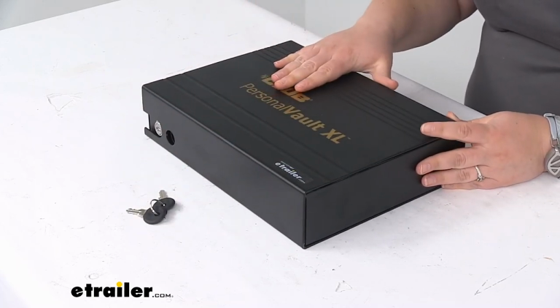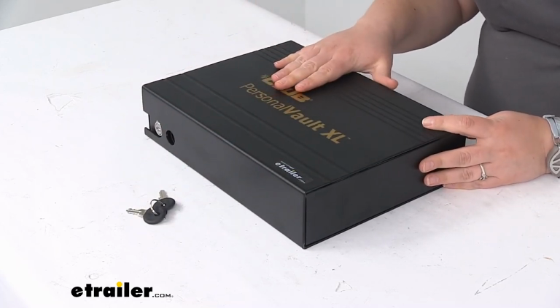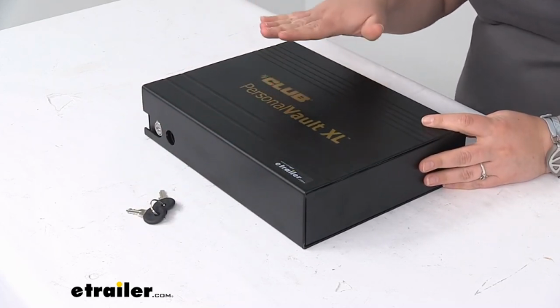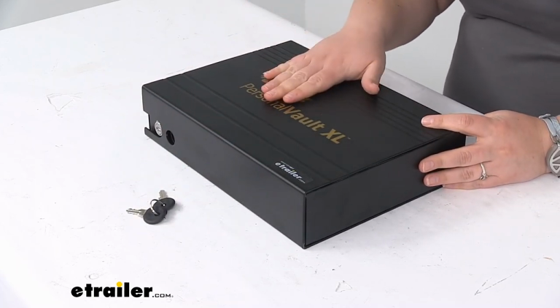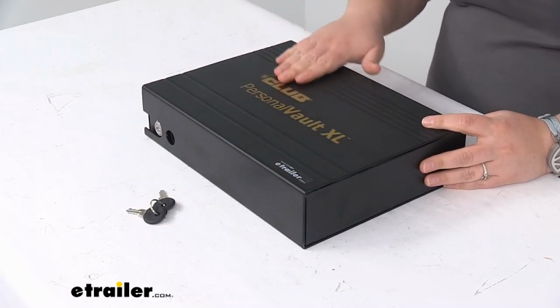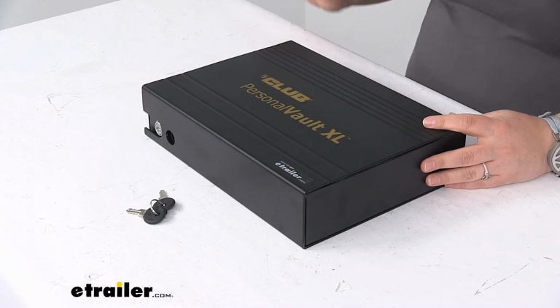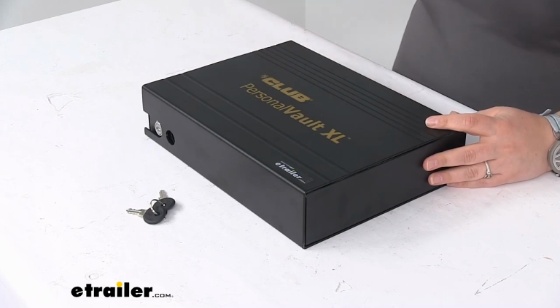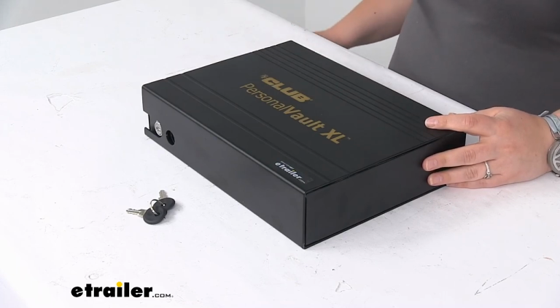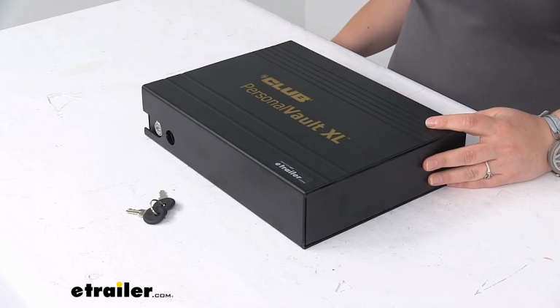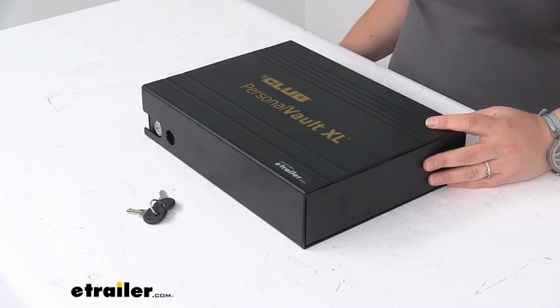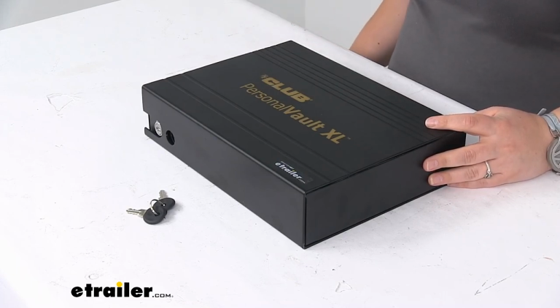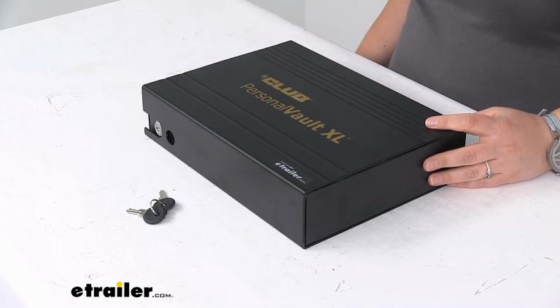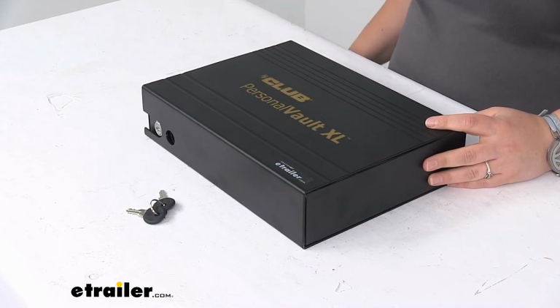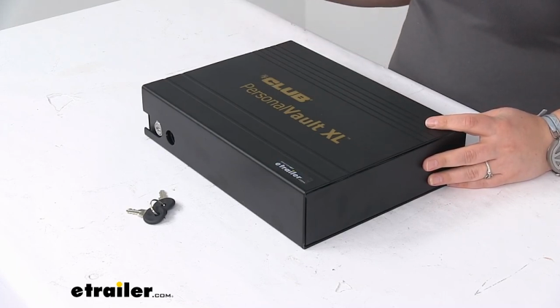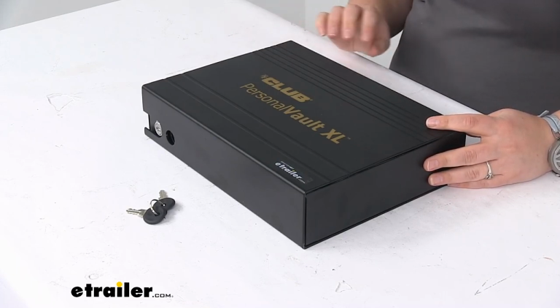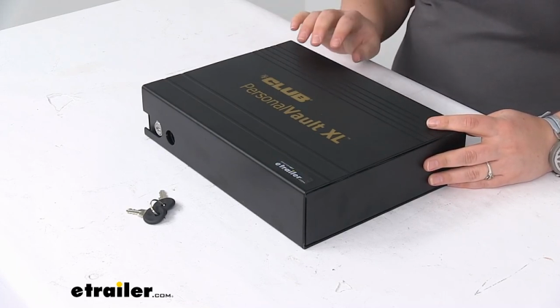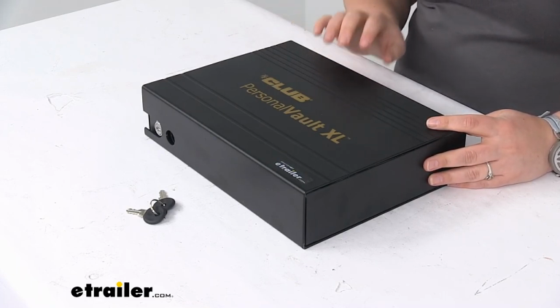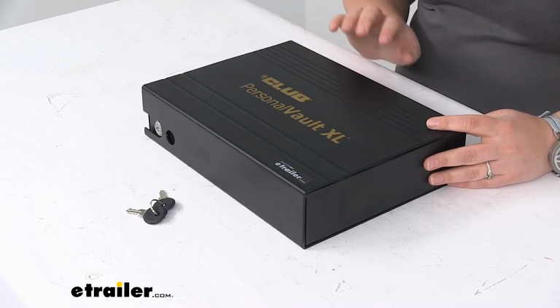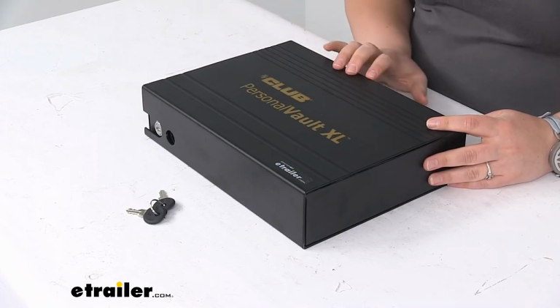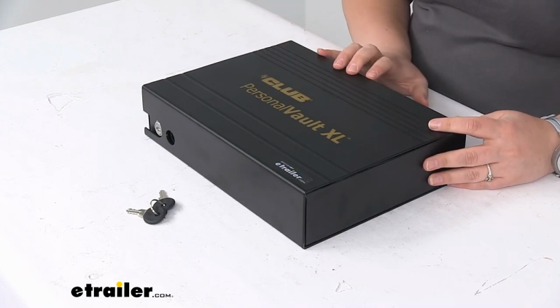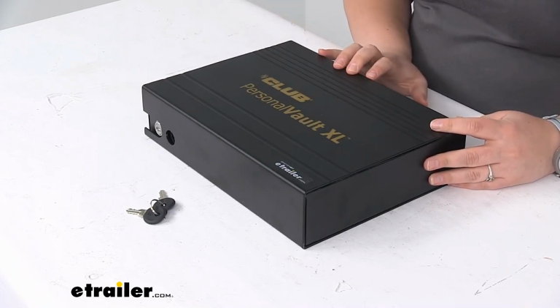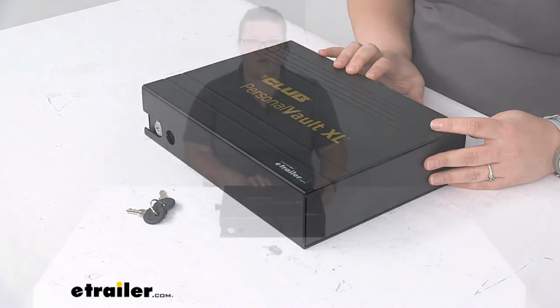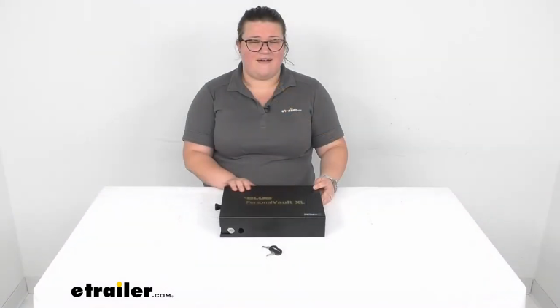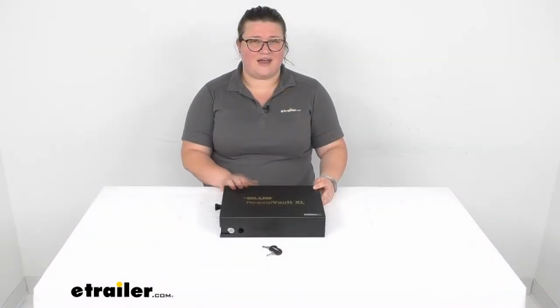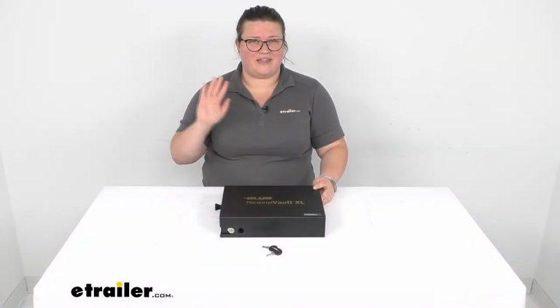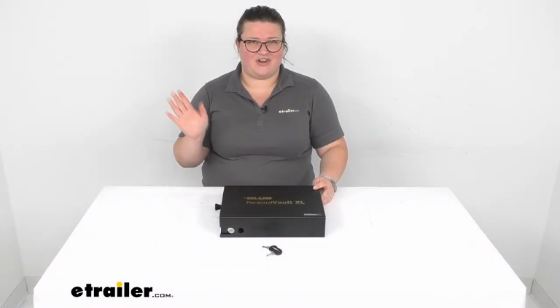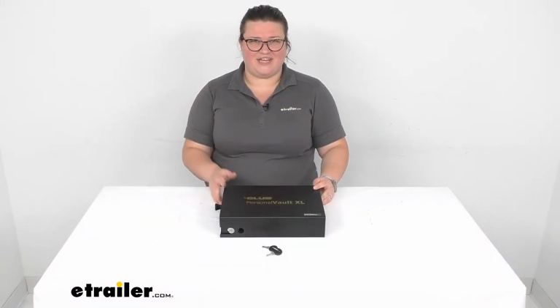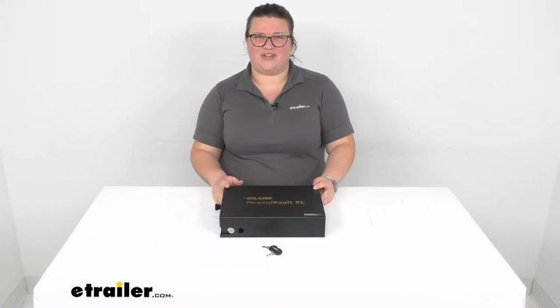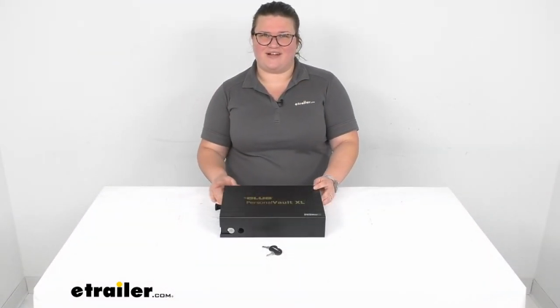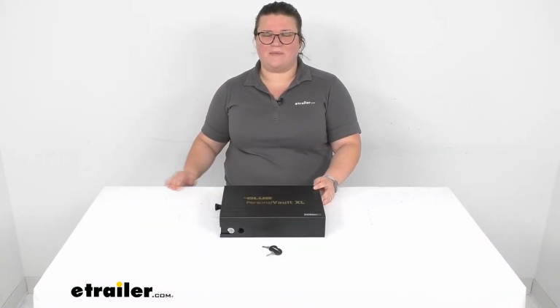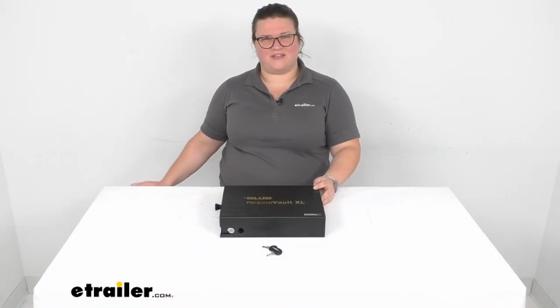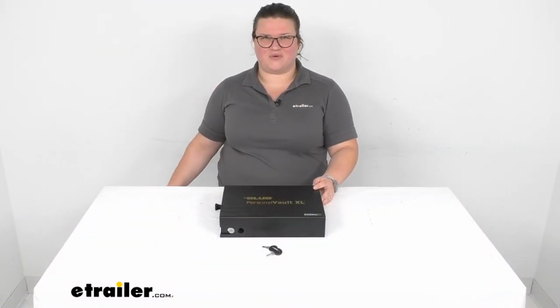It is covered by a 90-day warranty. That's really about all there is to it for our look at the Club Personal Vault XL. I hope this has been helpful in deciding if this is going to be the right solution for you. Again, I'm Ellen here at eTrailer.com — thanks for watching.